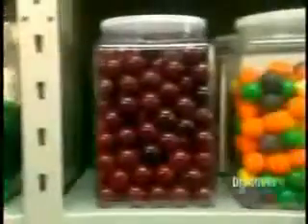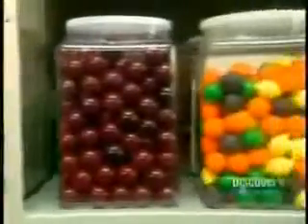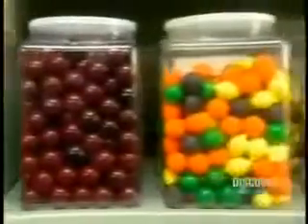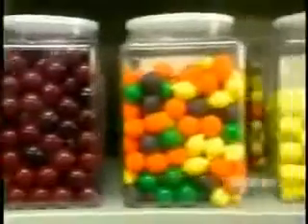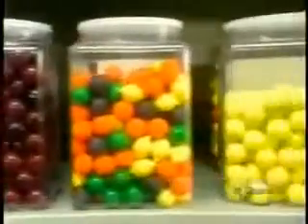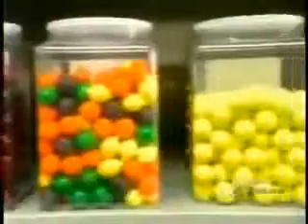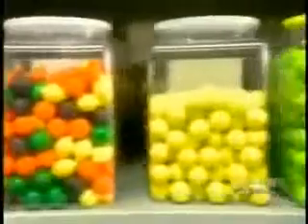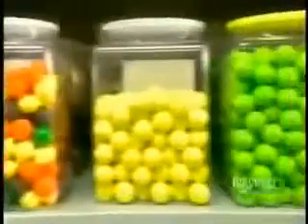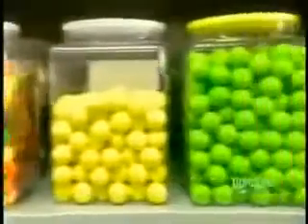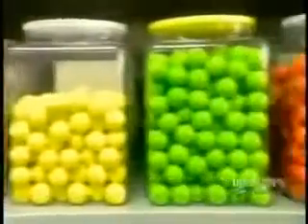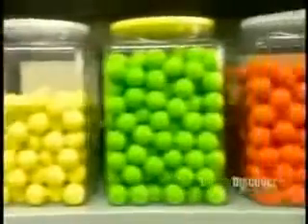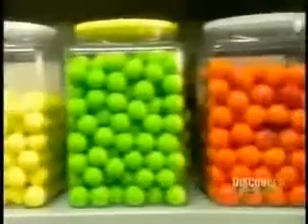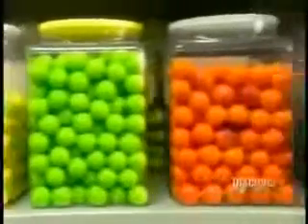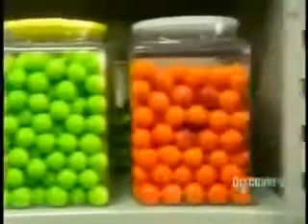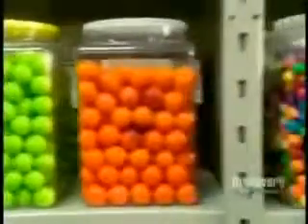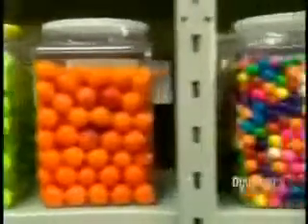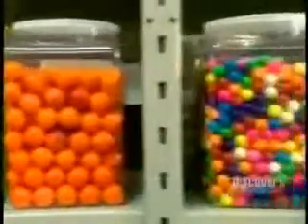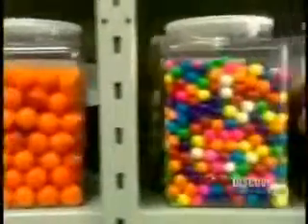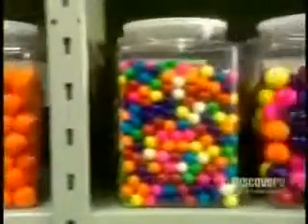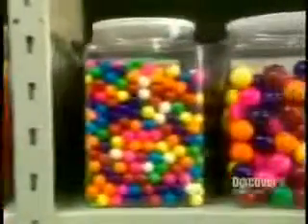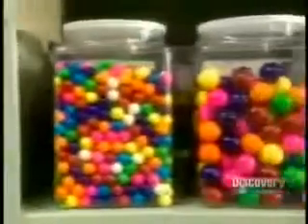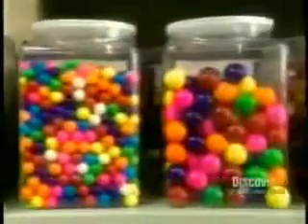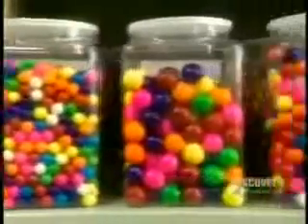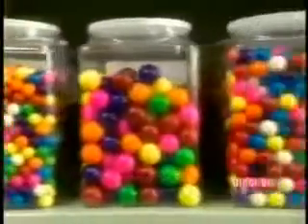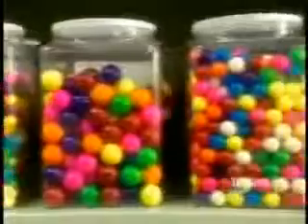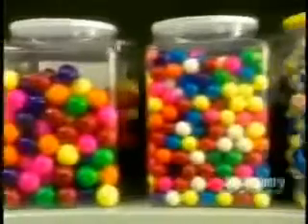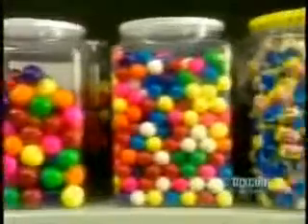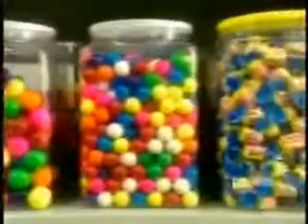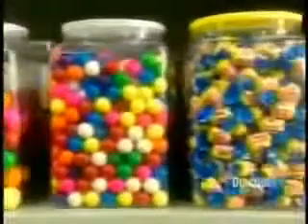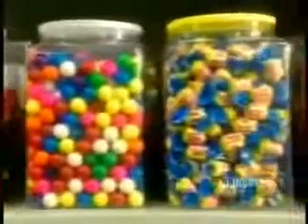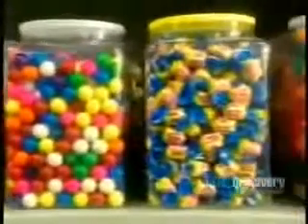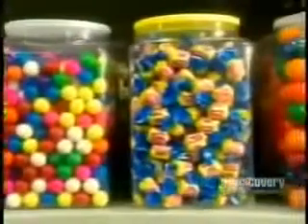Bubble gum comes in gumballs of all colors and sizes. But for blowing bubbles, nothing beats the chewy, gooey pink stuff in the twist rack.